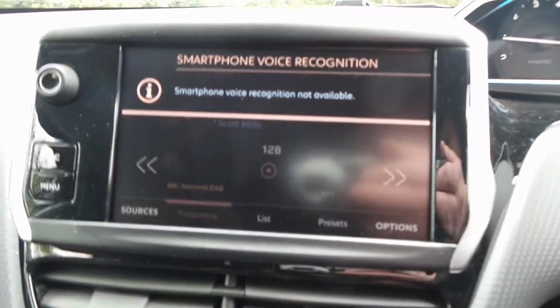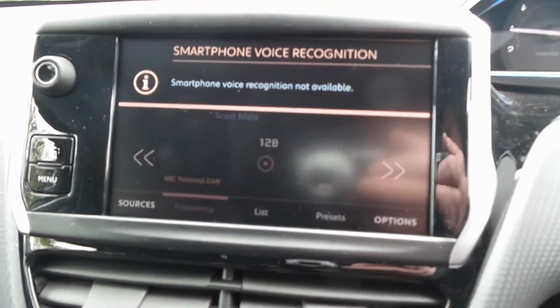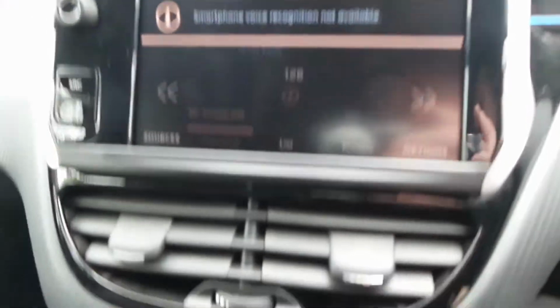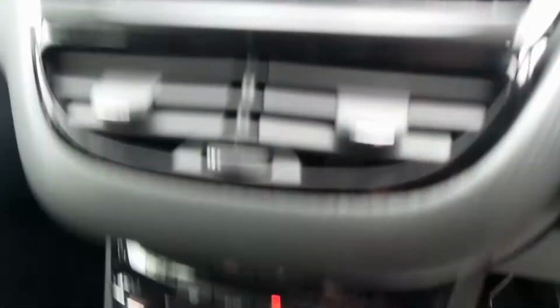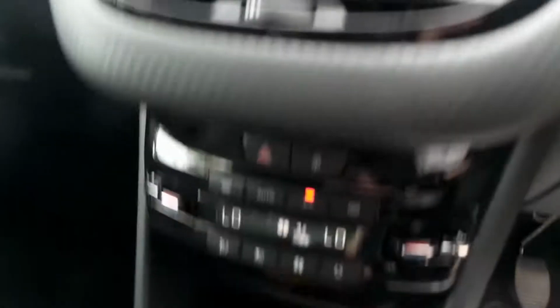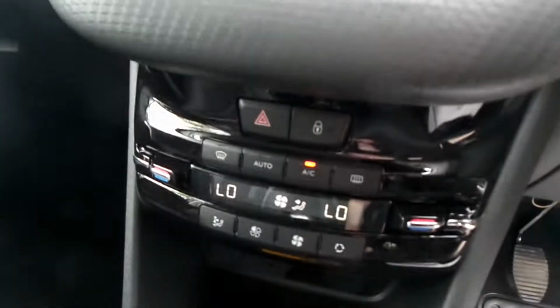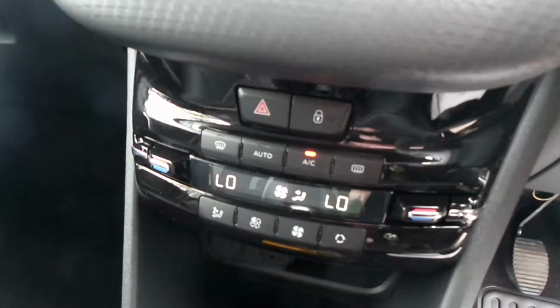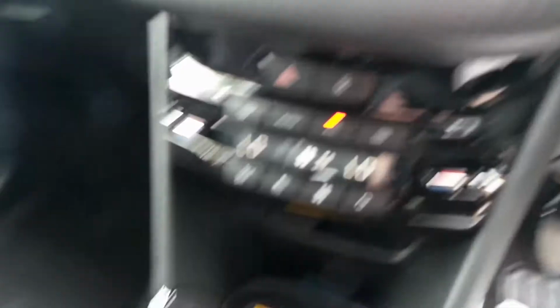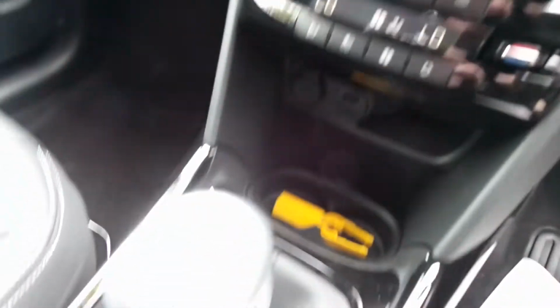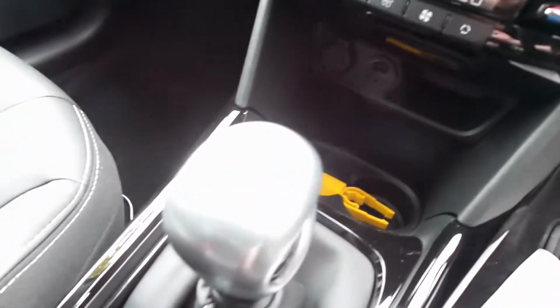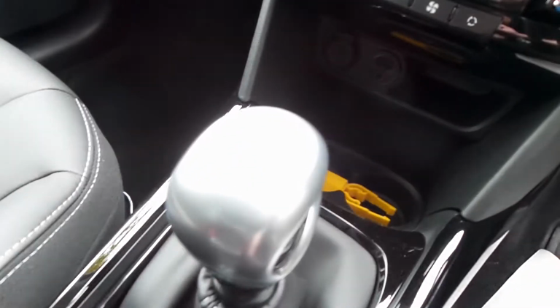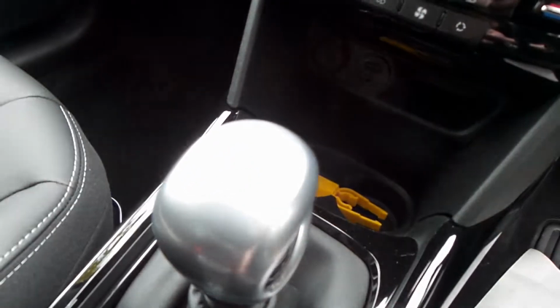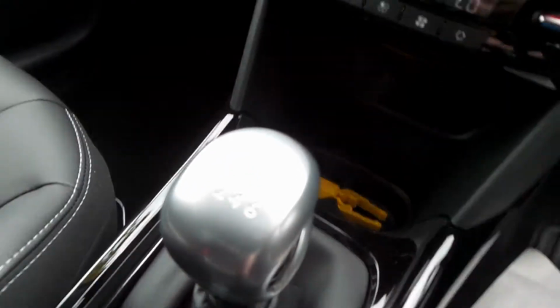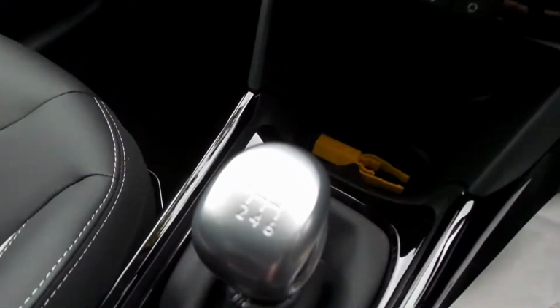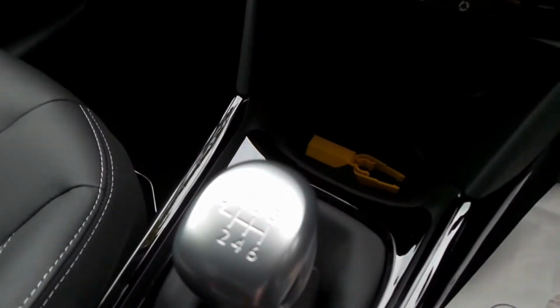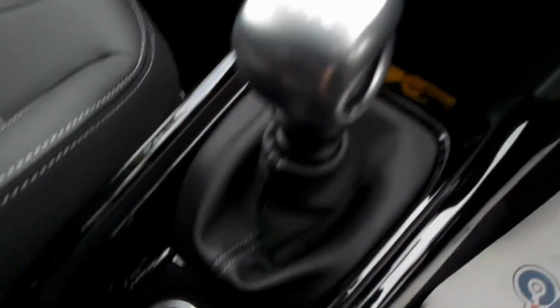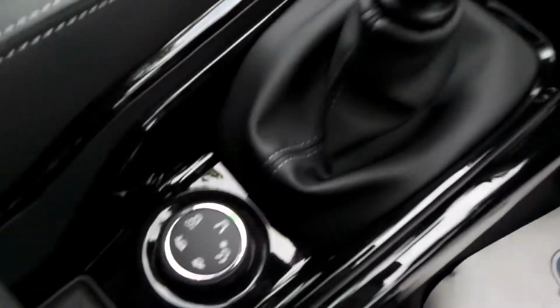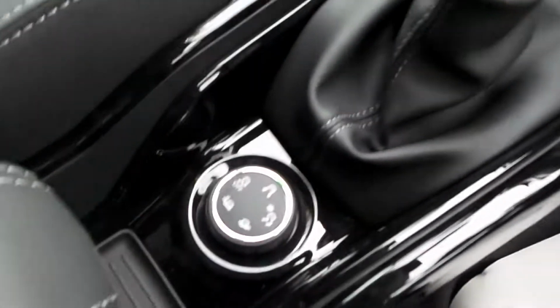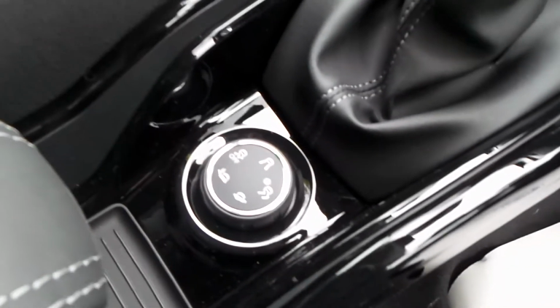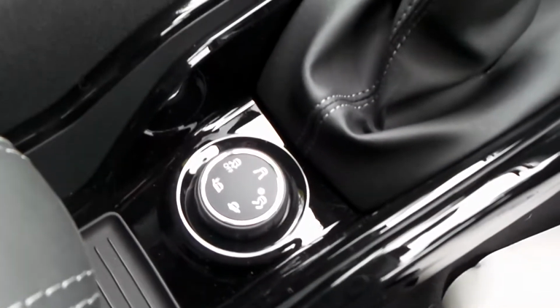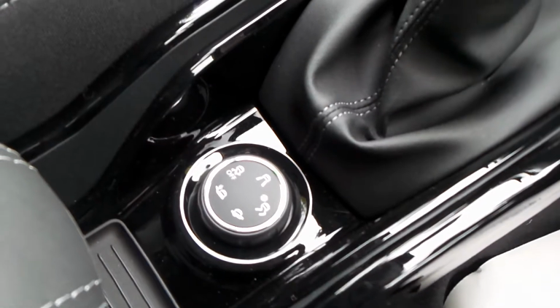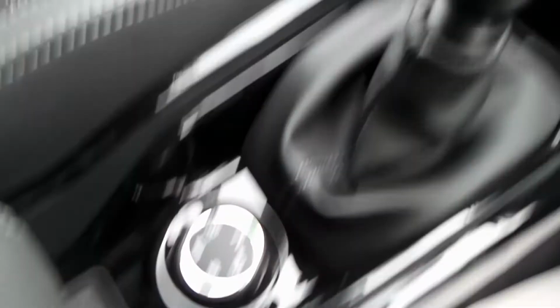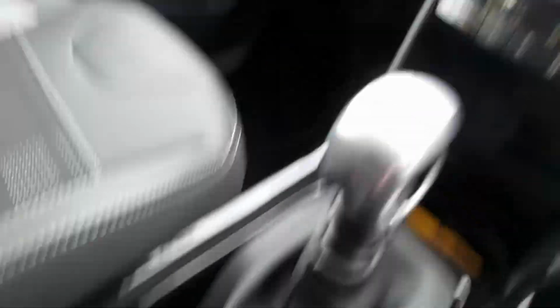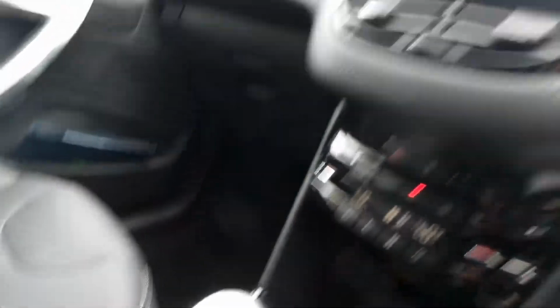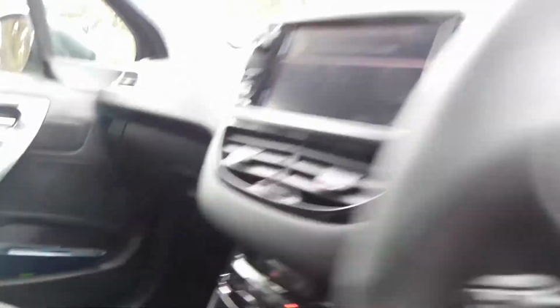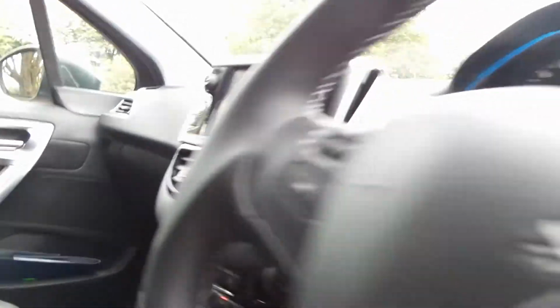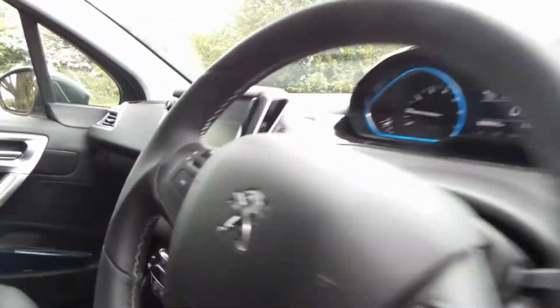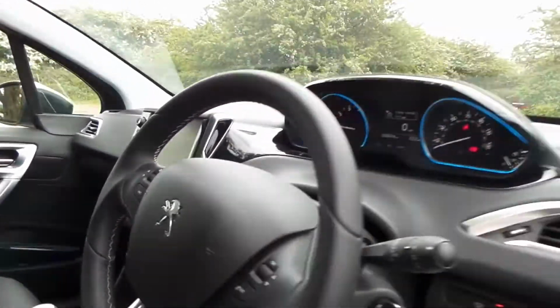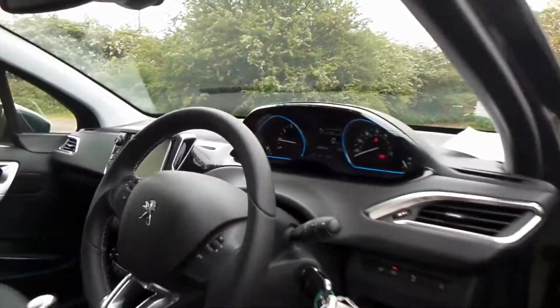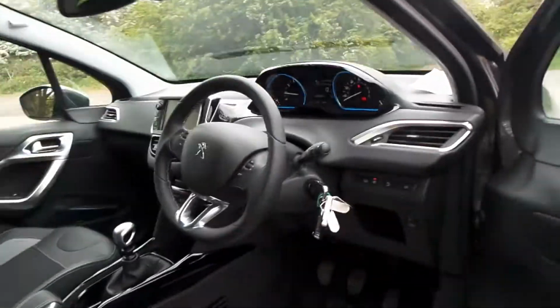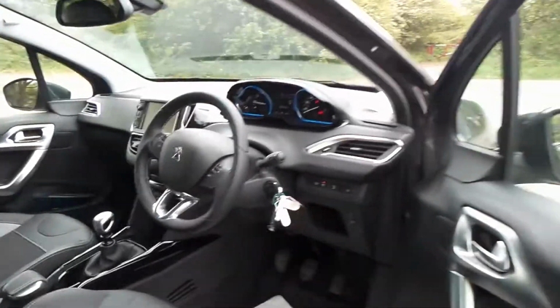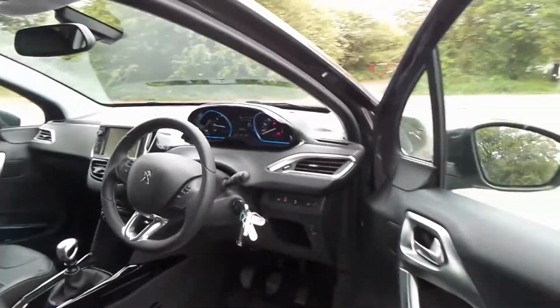Touchscreen media unit, climate control, 6-speed gearbox. And there's the switch for the grip control. There's auto lights and auto window wipers as well.